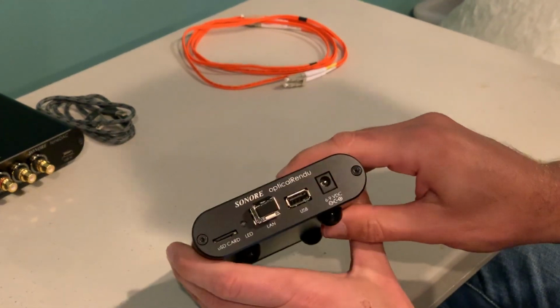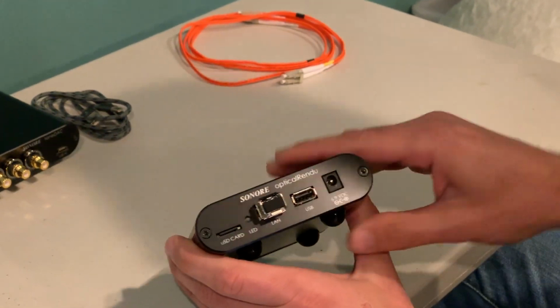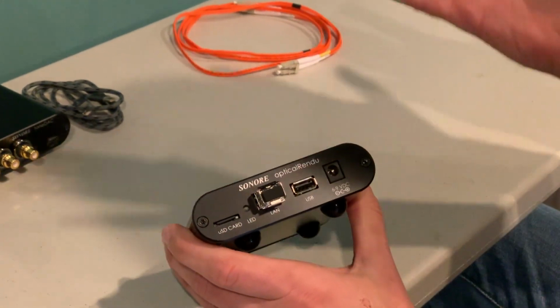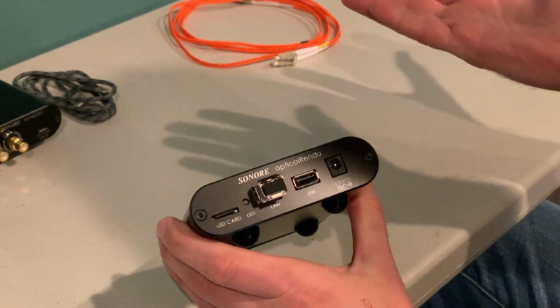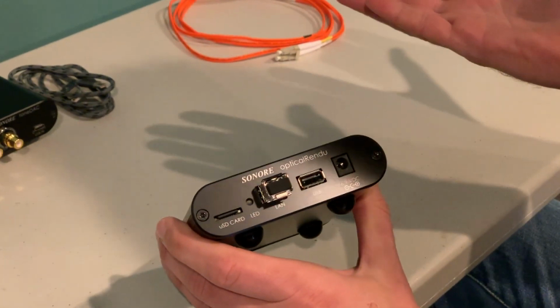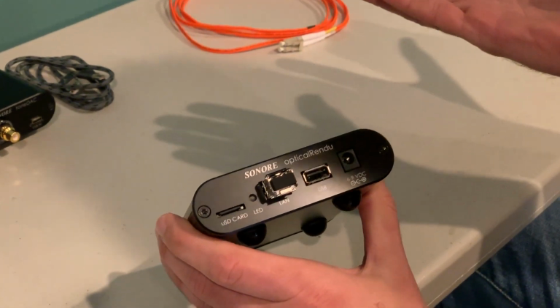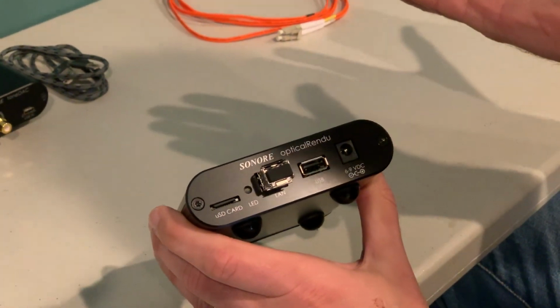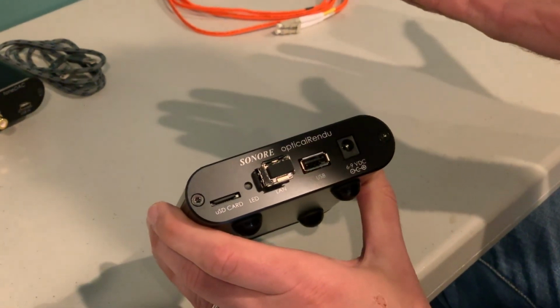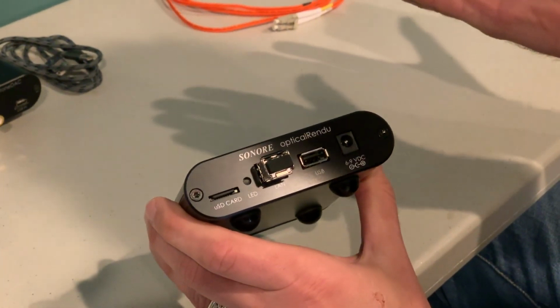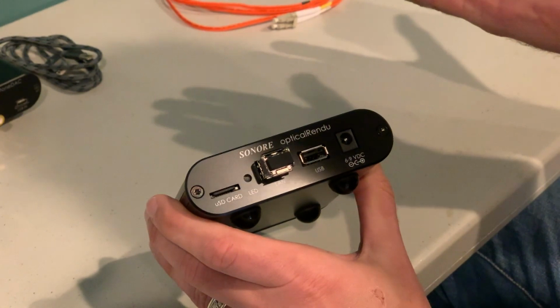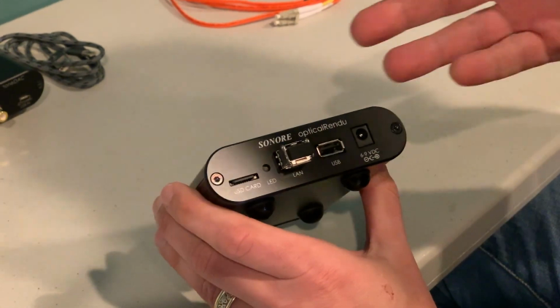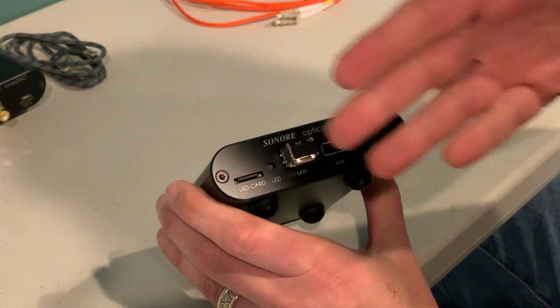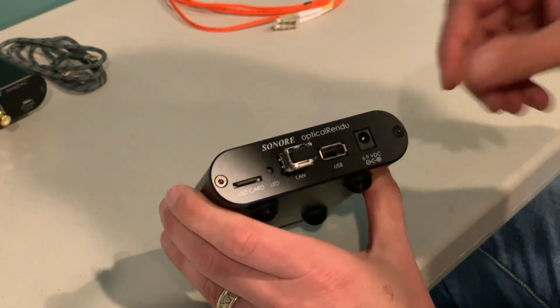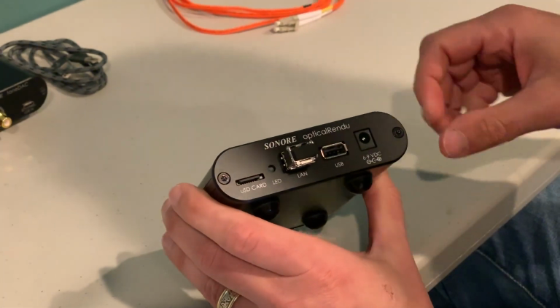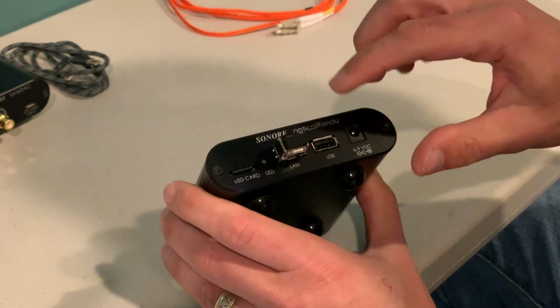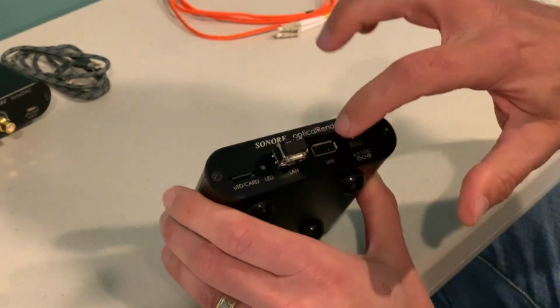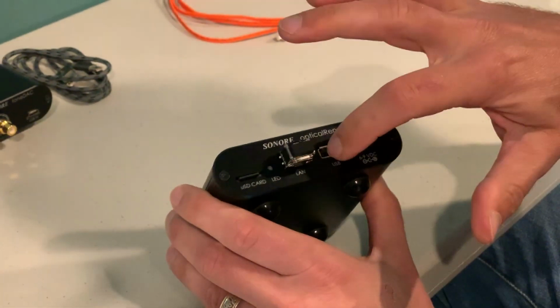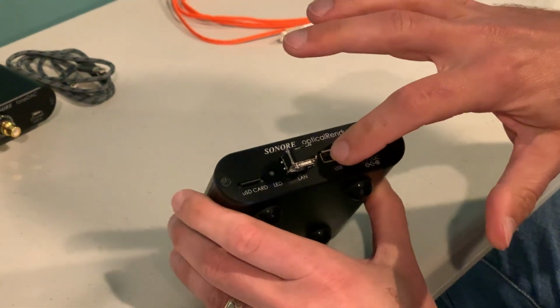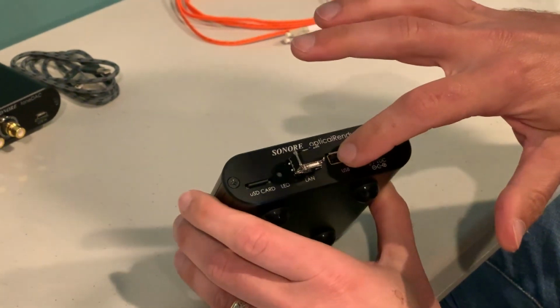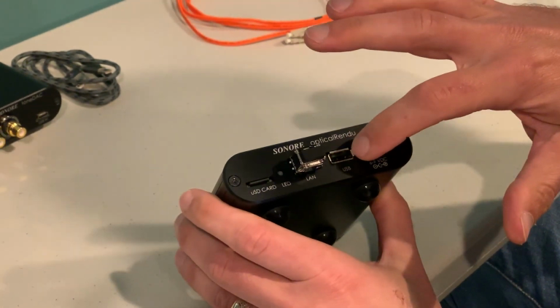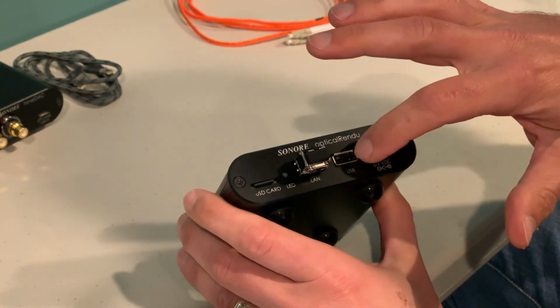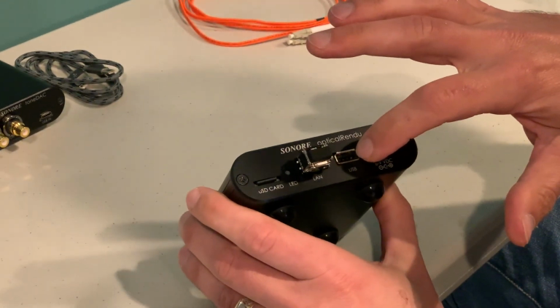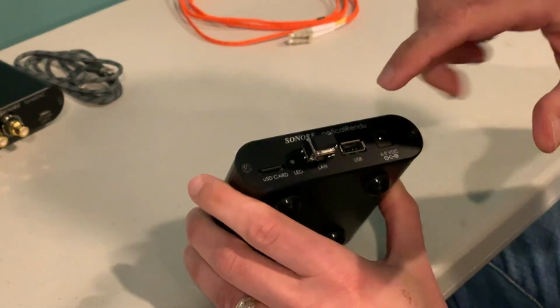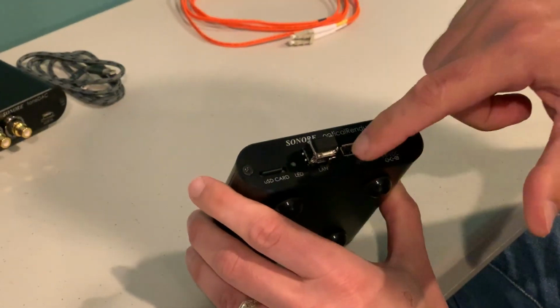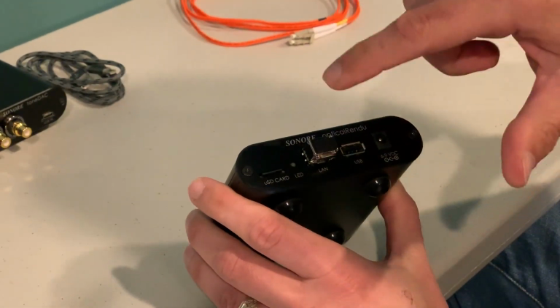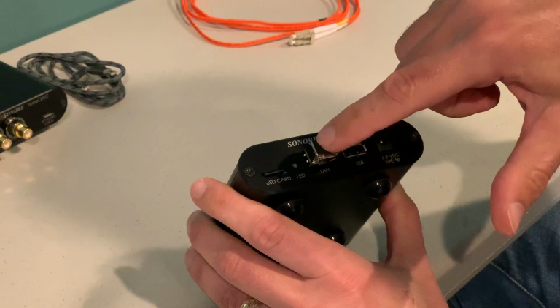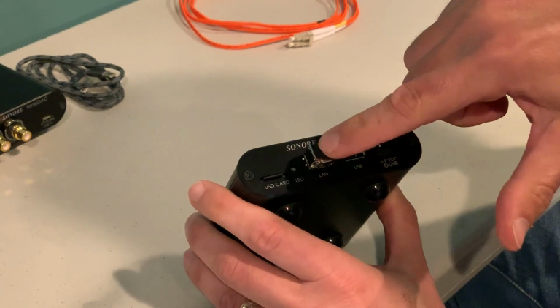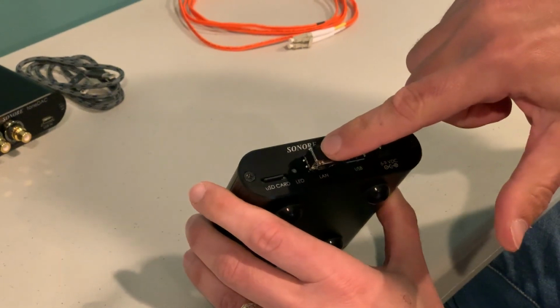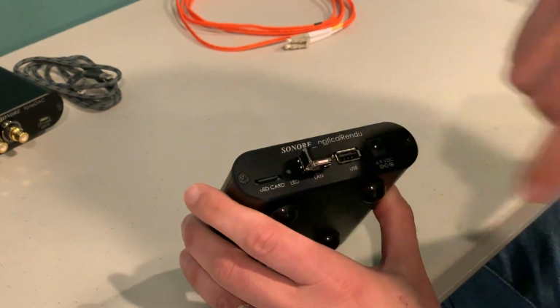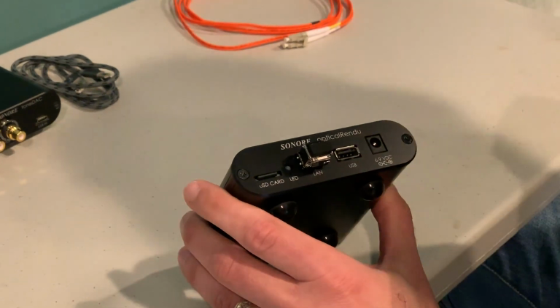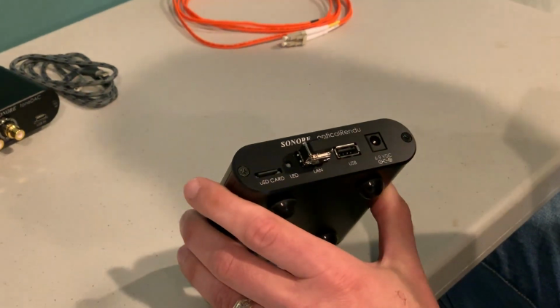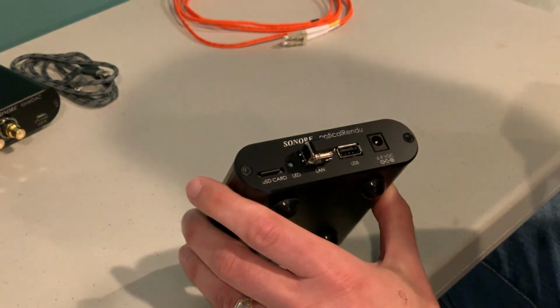If you've seen our Rendu product line before, the back is very similar. It's got a USB port that you connect to your DAC, and it's got the LAN port here, which is optical.